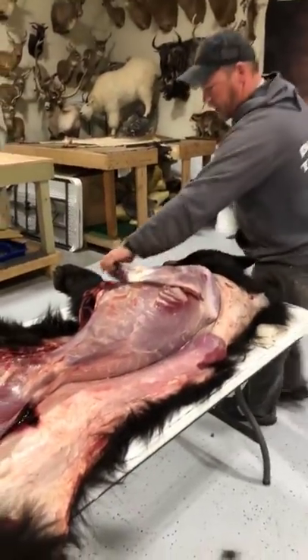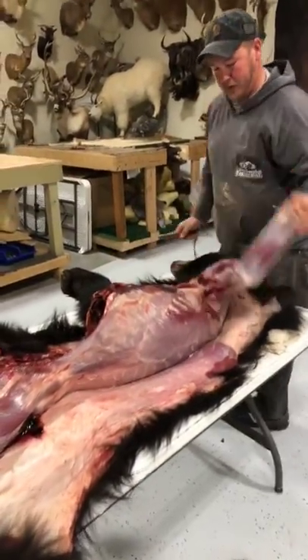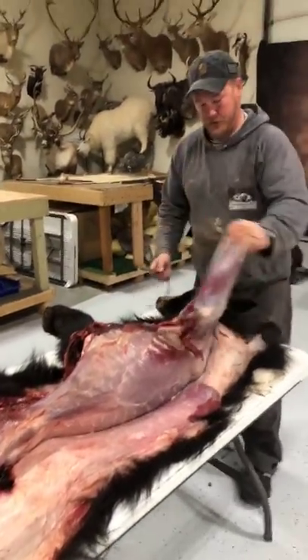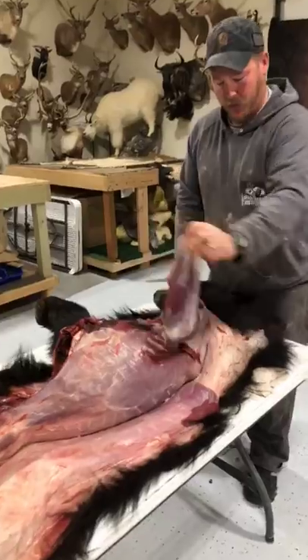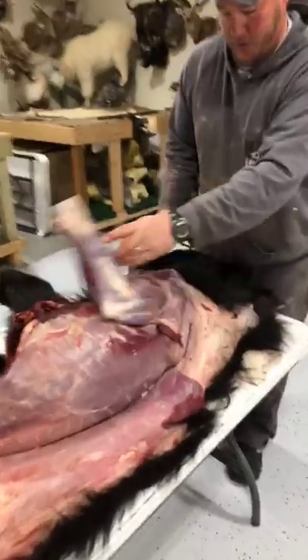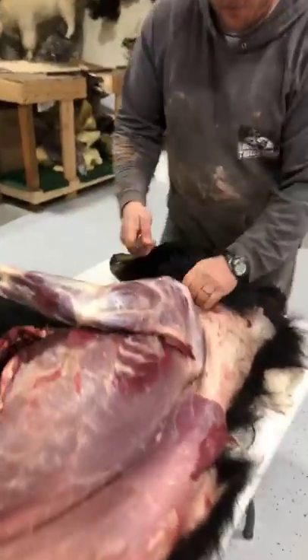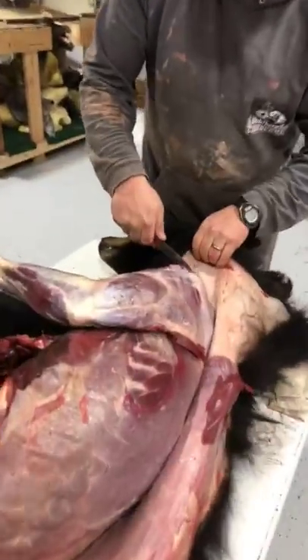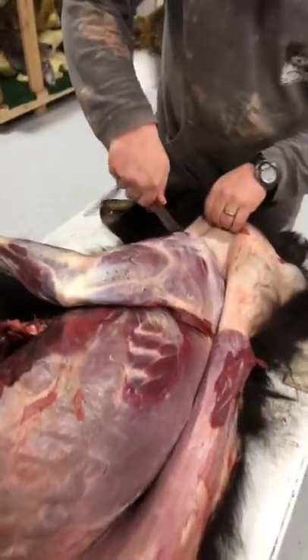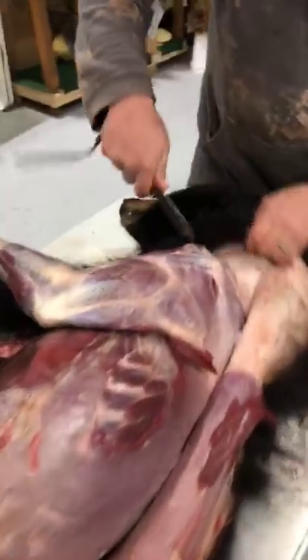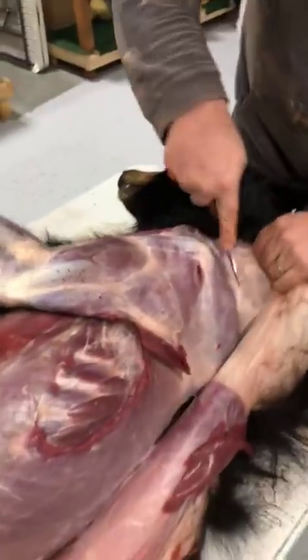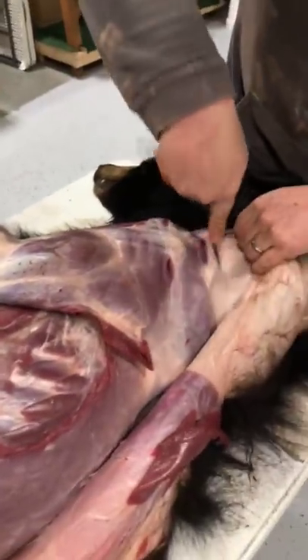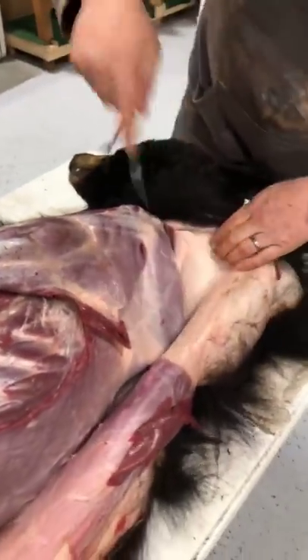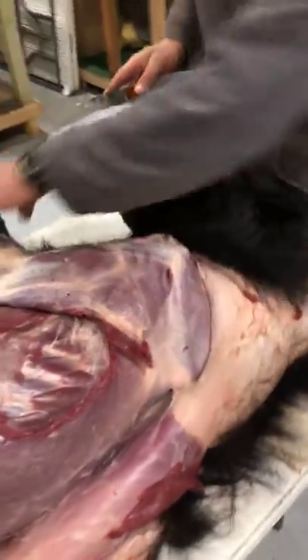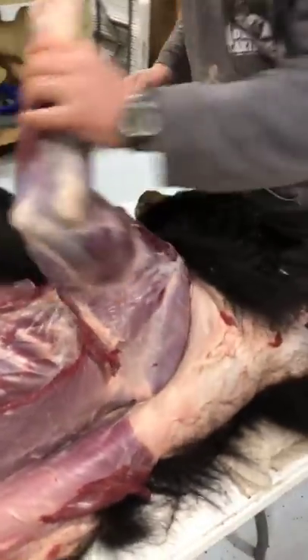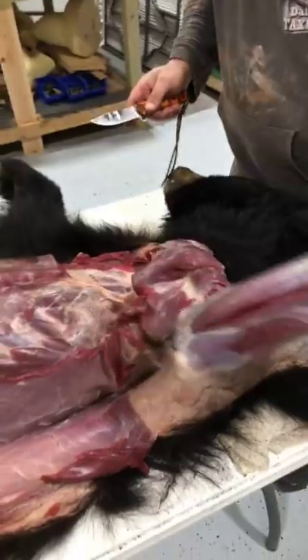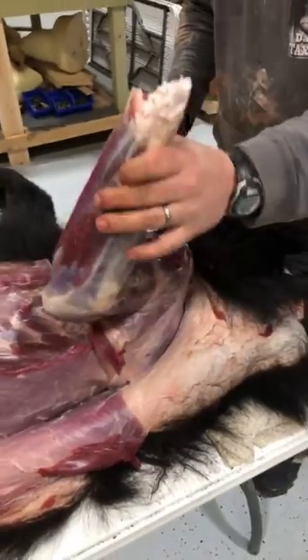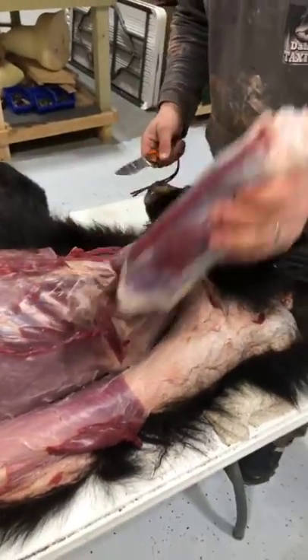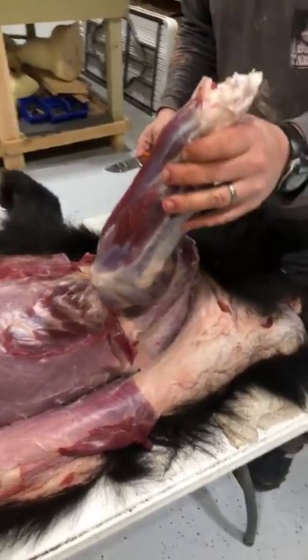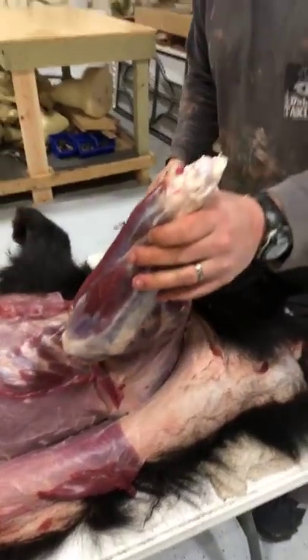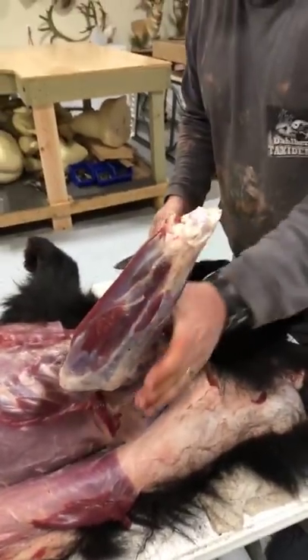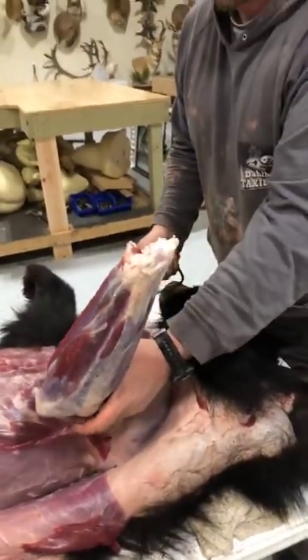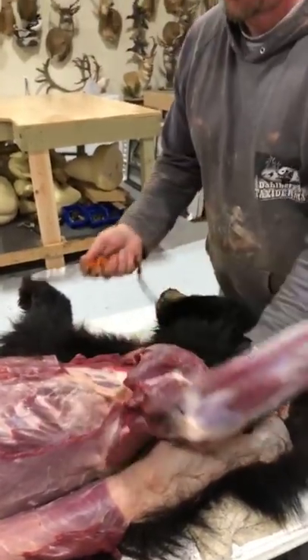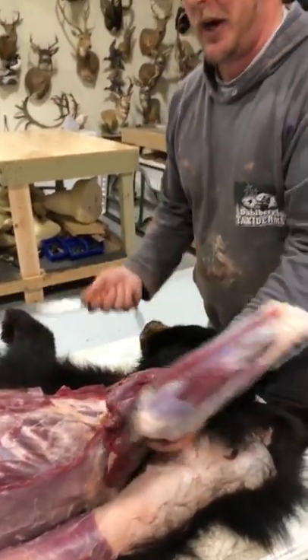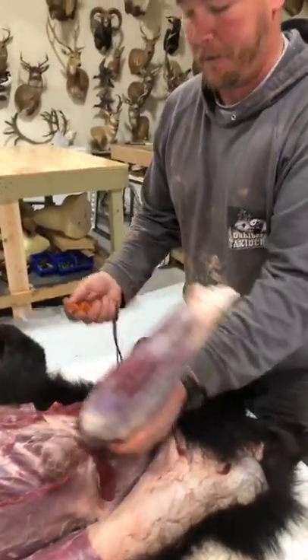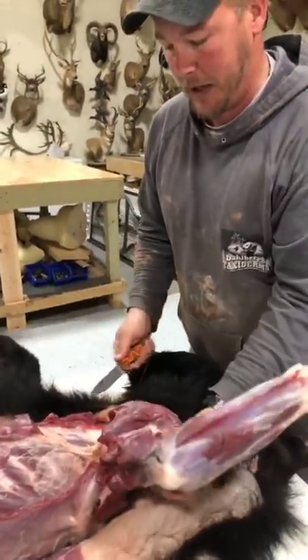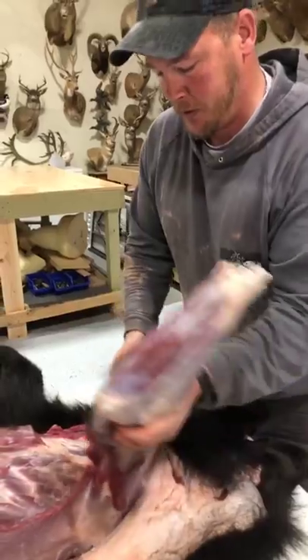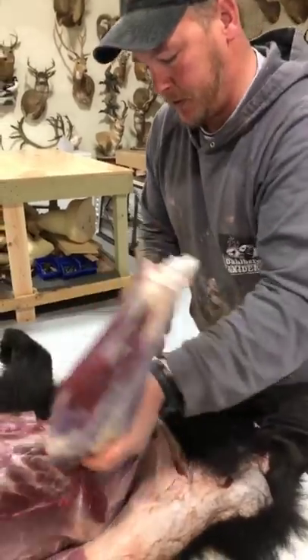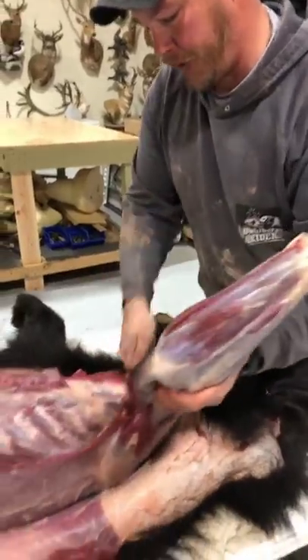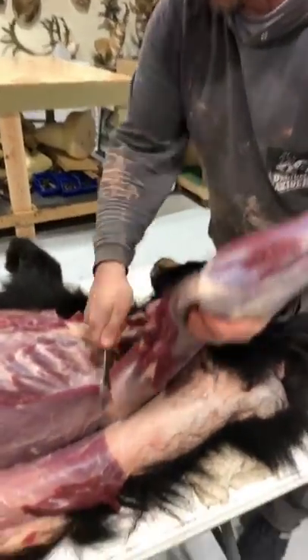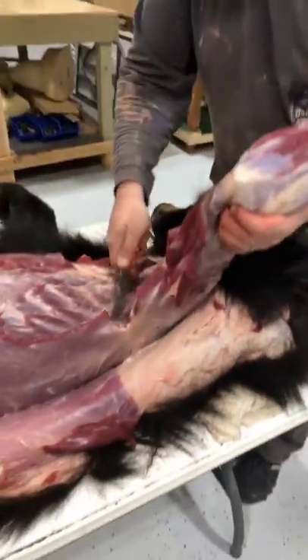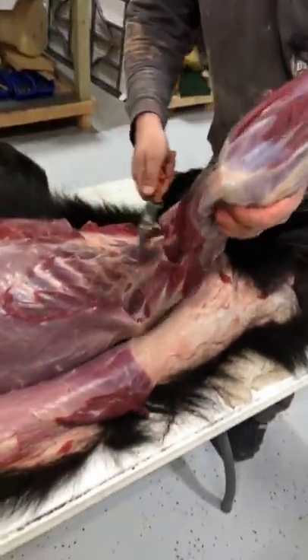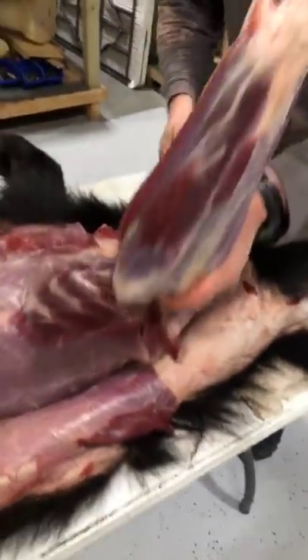You can see how this leg was taken off. It's a lot easier too. If you're trying to roll it, this is a great time to remove the quarters. Instead of rolling the bear around and fighting the legs, the front shoulders are protected by a scapula.